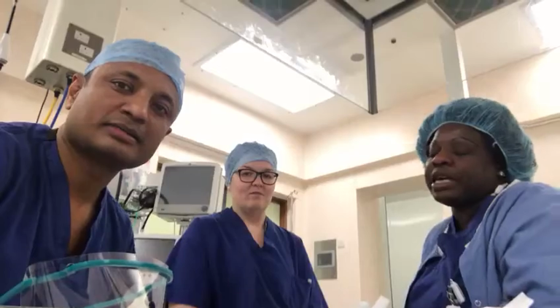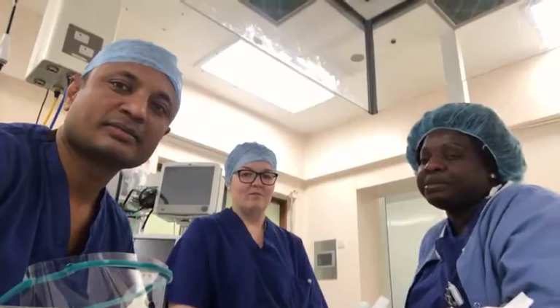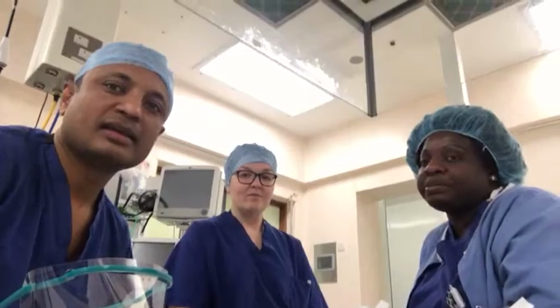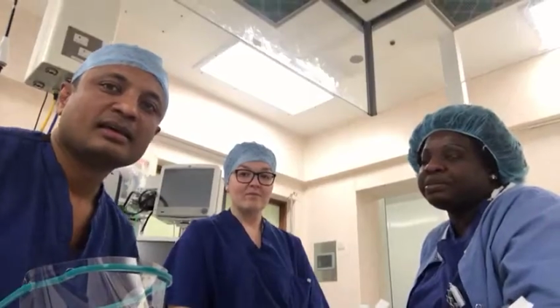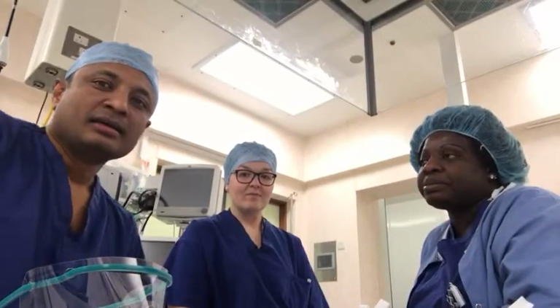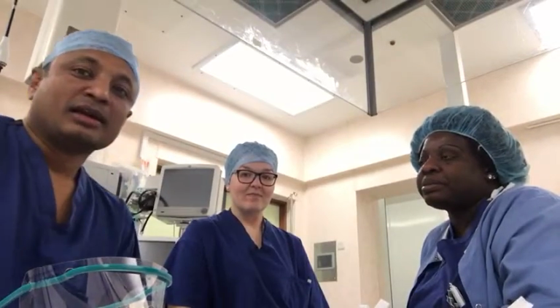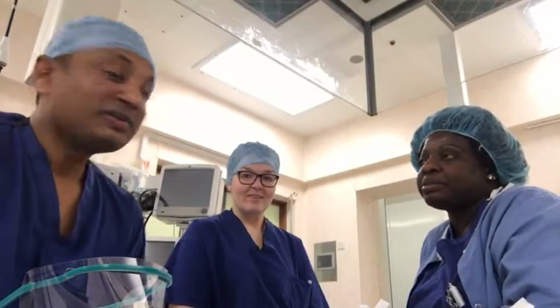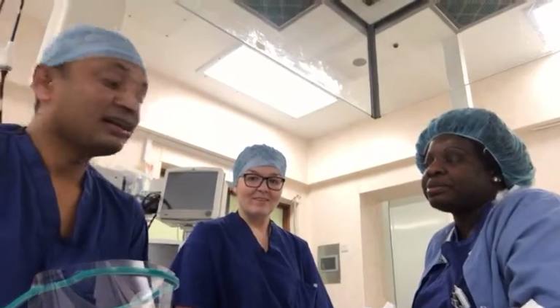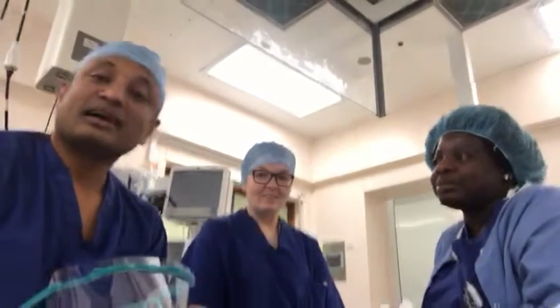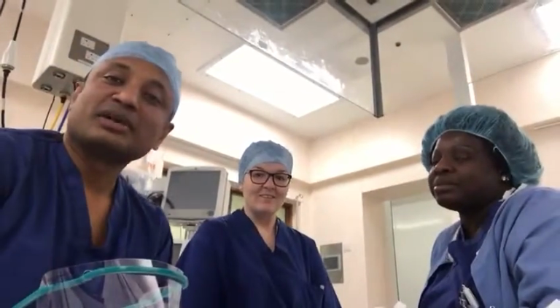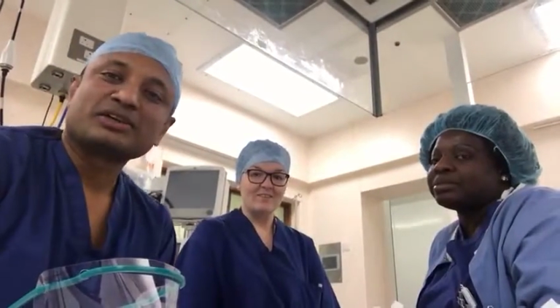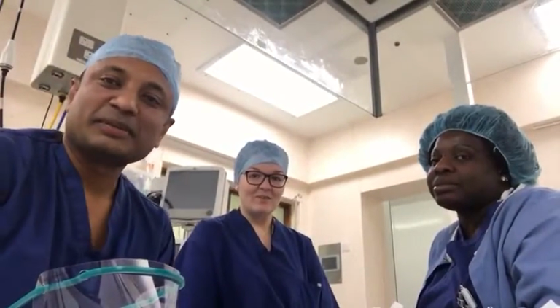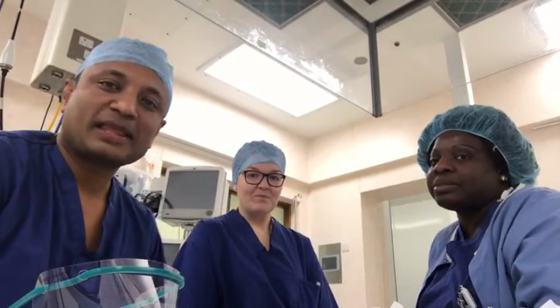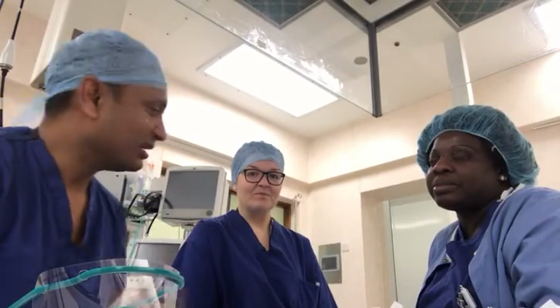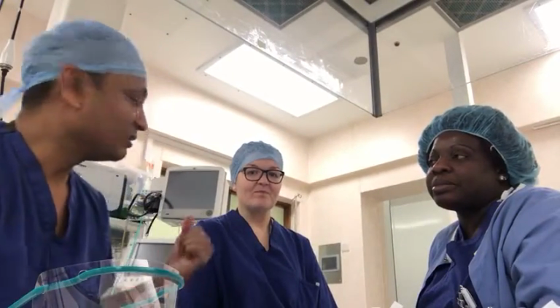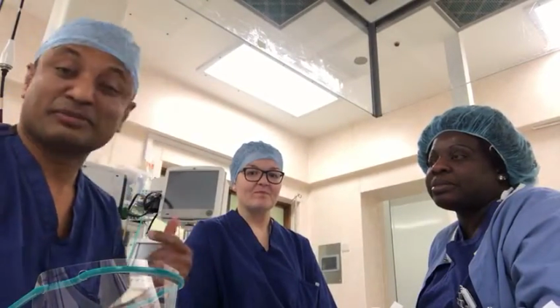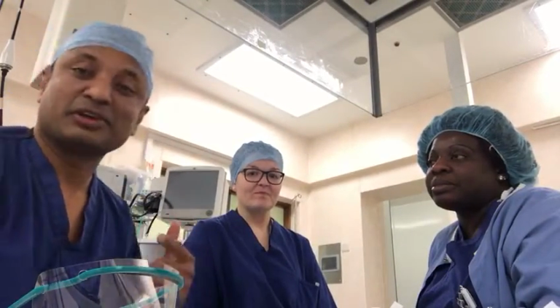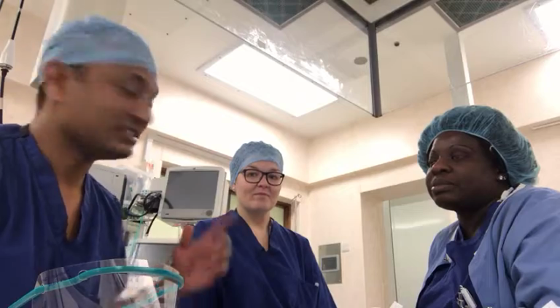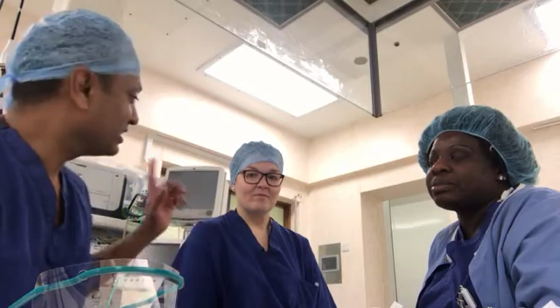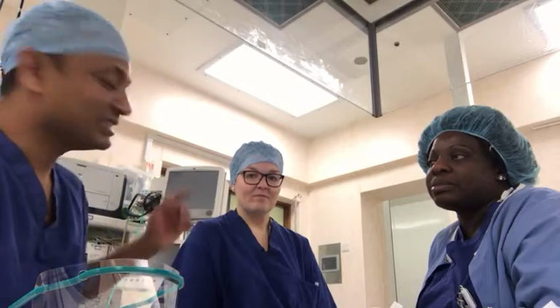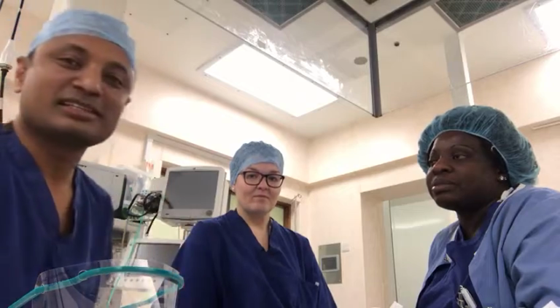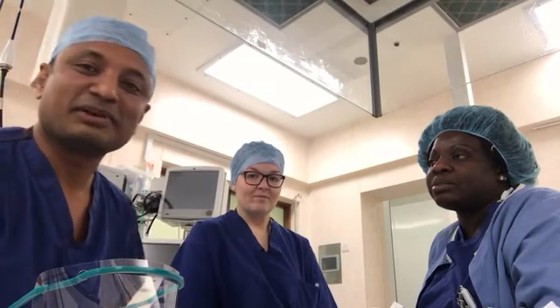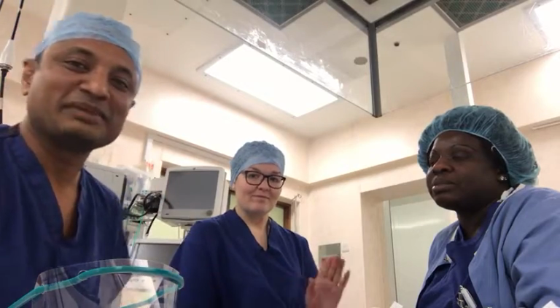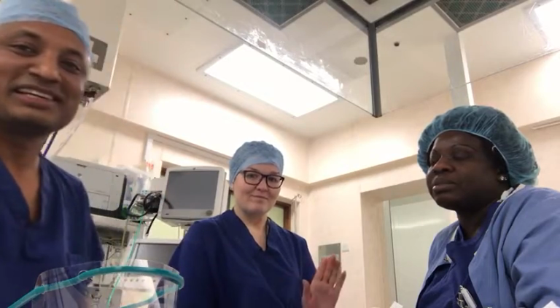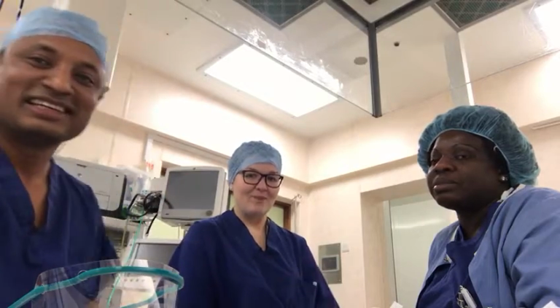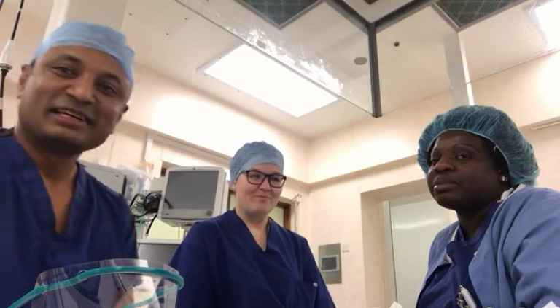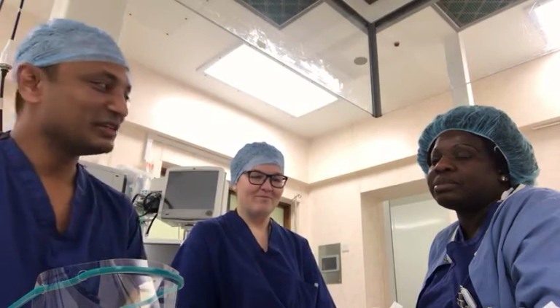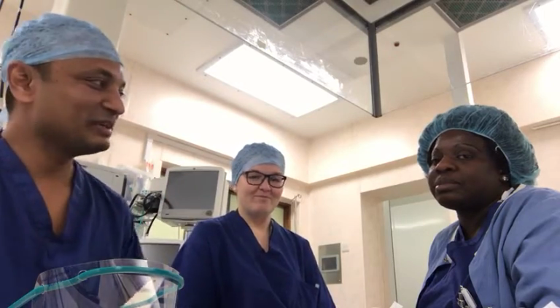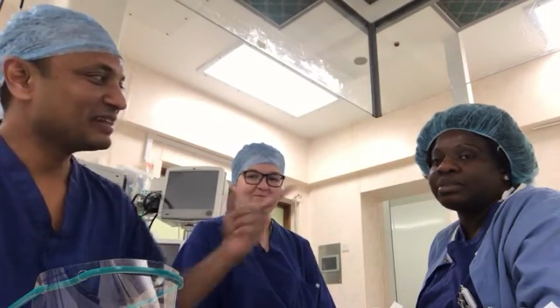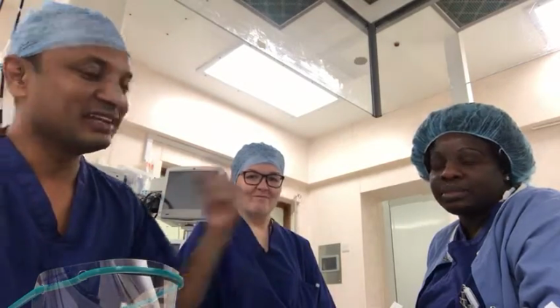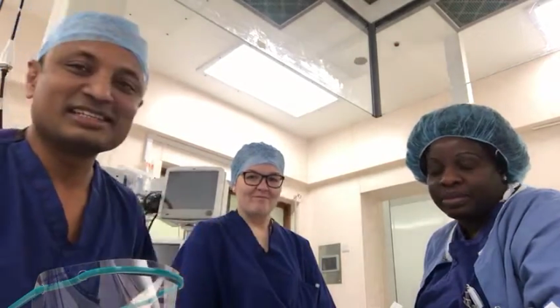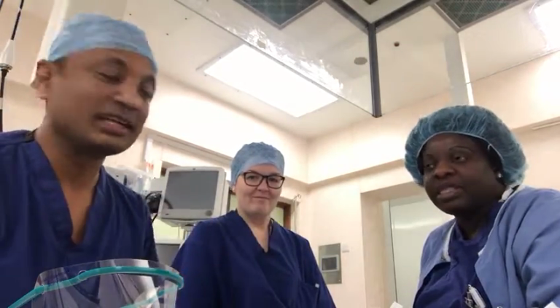Hello, I am Dr. Abhi, one of the doctors, and this is Sam, our team leader in this hospital, and this is Nicola.